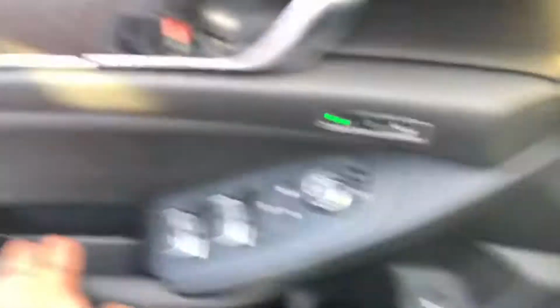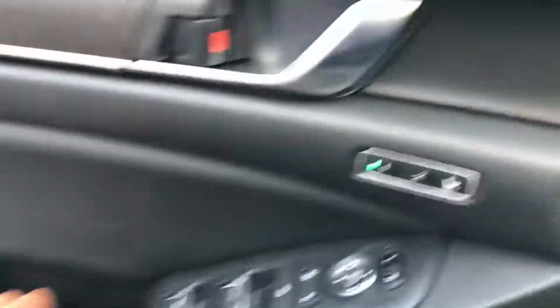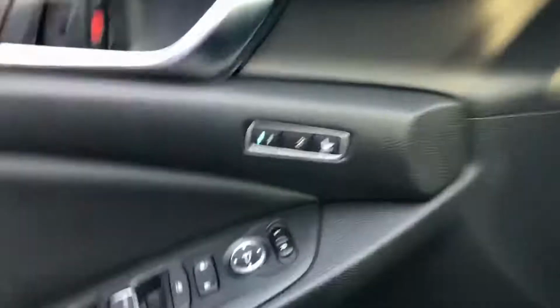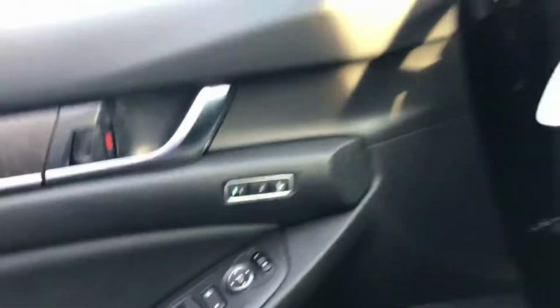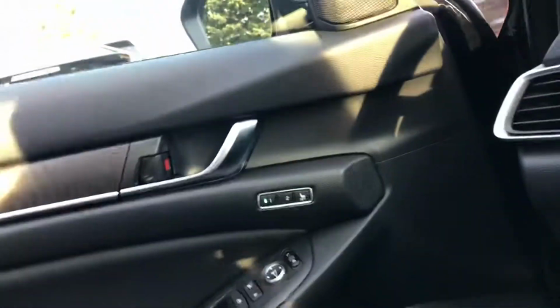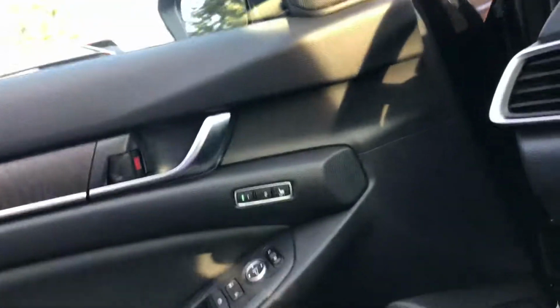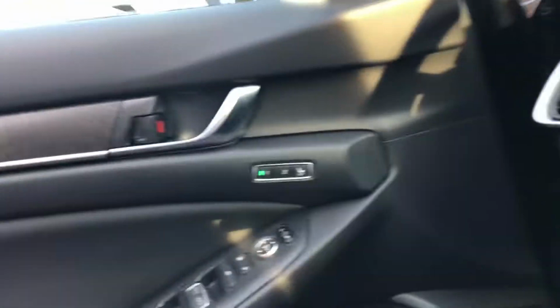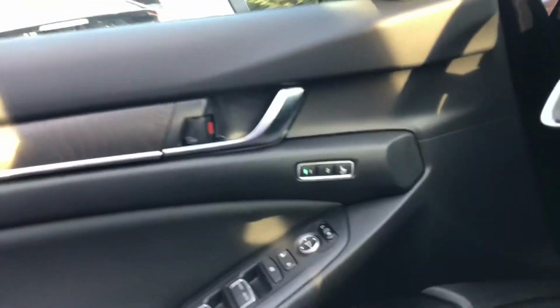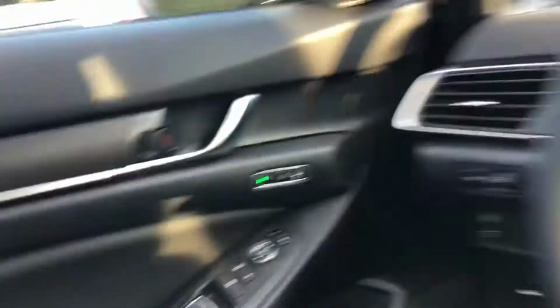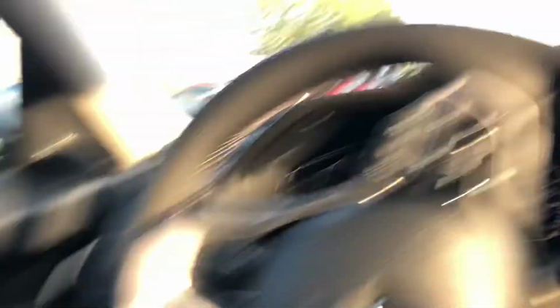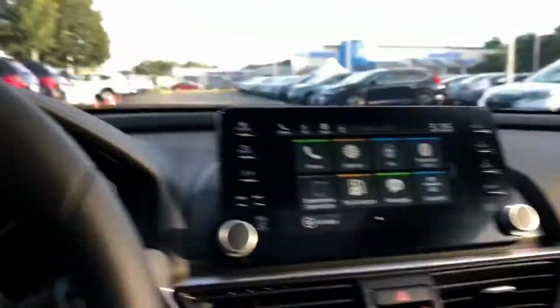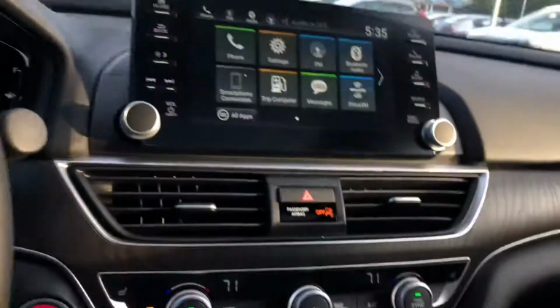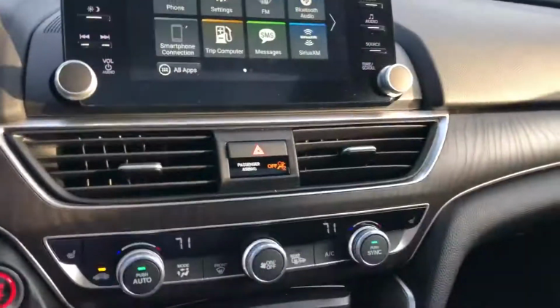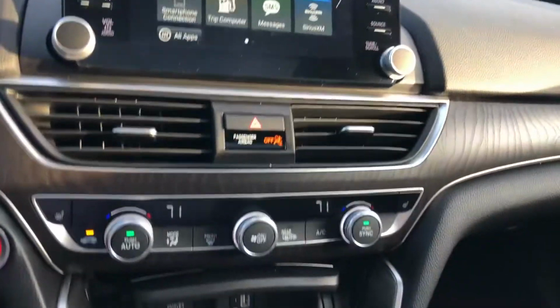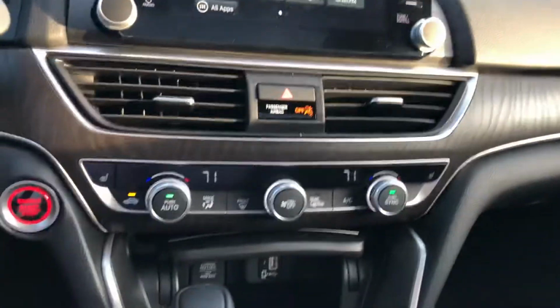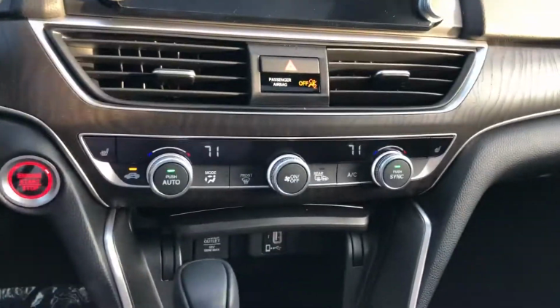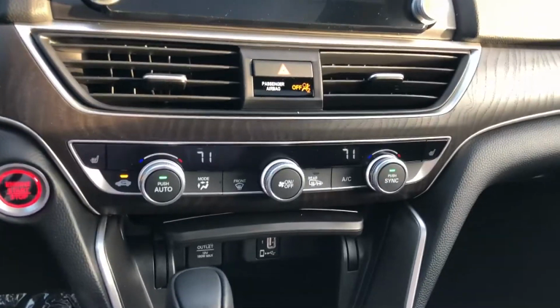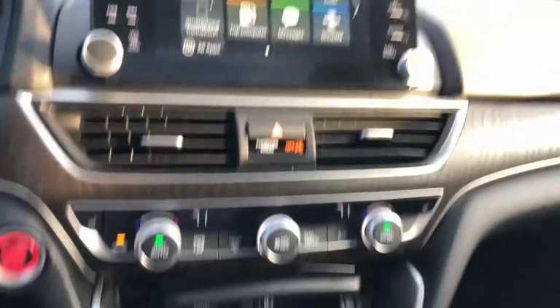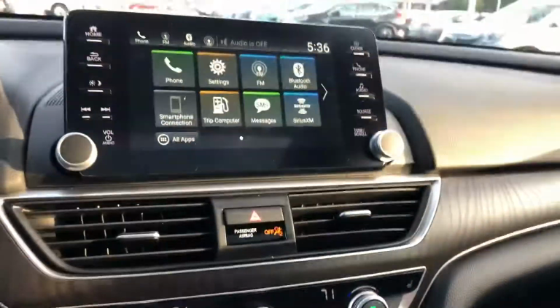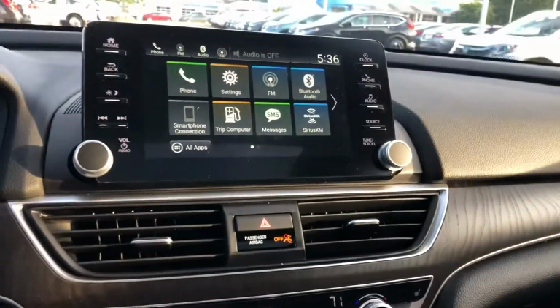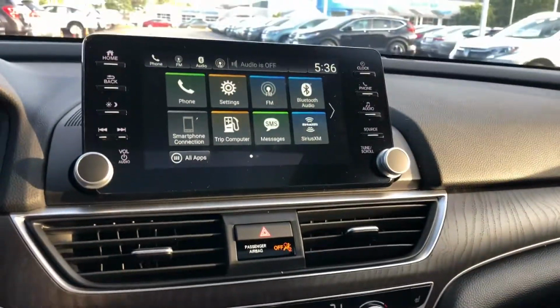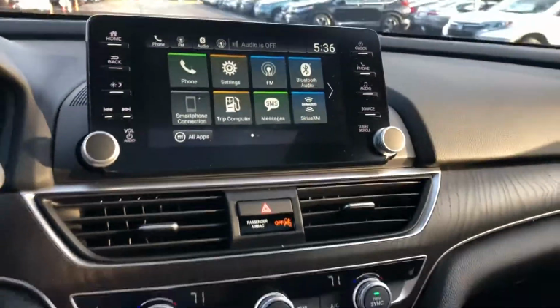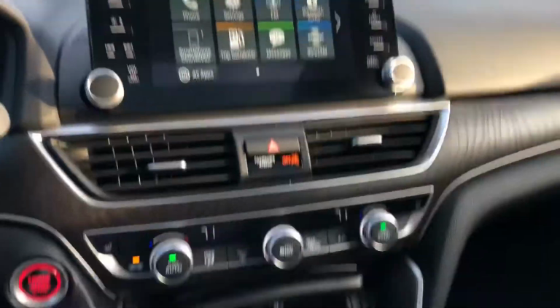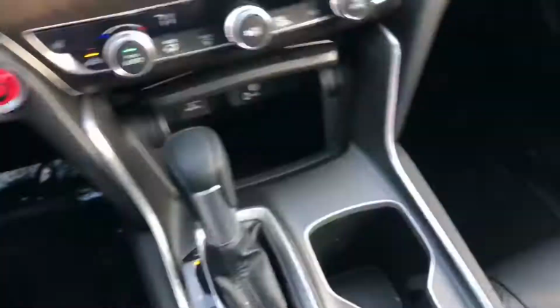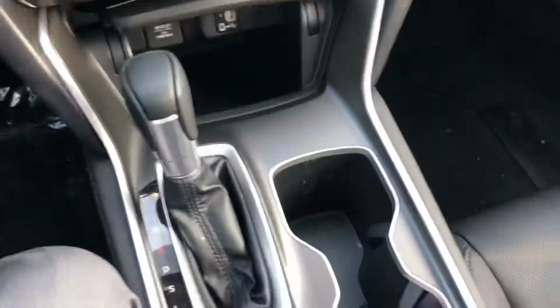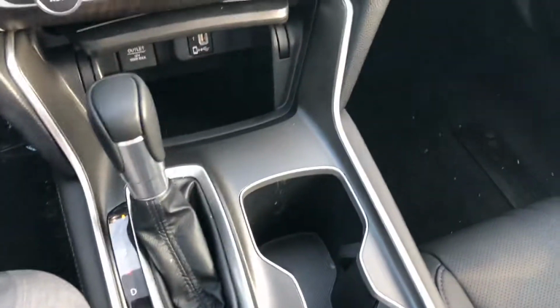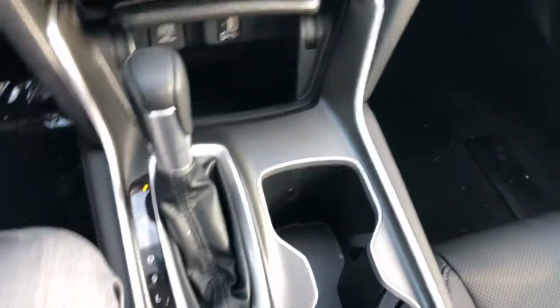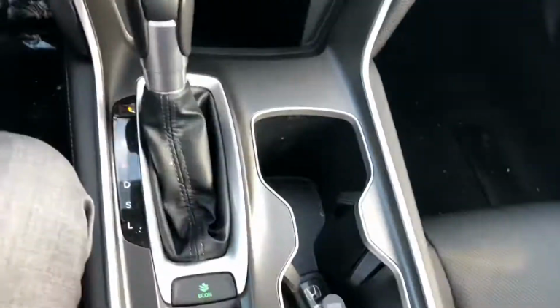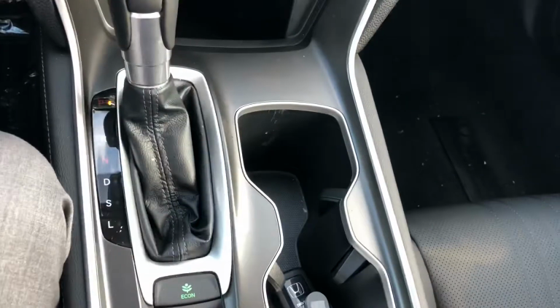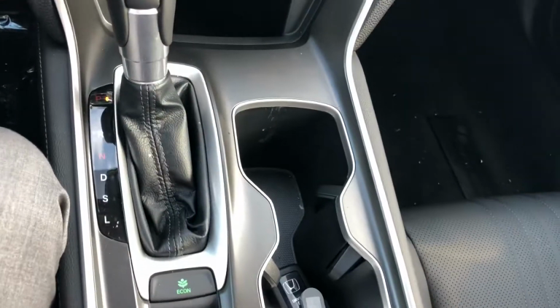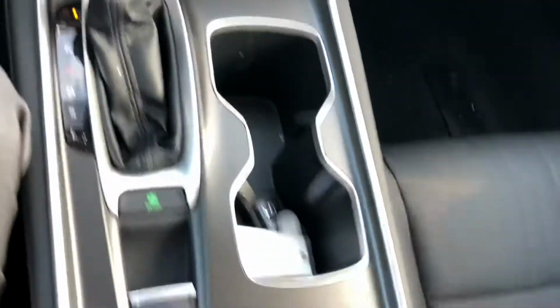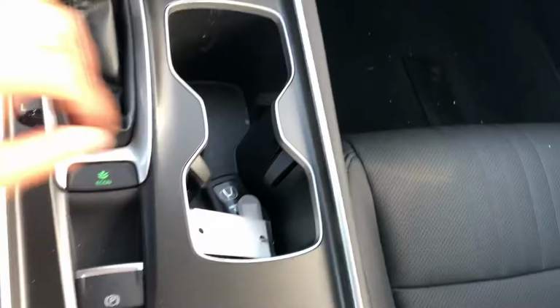If there's more than one driver, you can save a setting to get in and out easily. You also get heated seats, dual climate control, Apple CarPlay, Android Auto, and a remote starter built into the wireless key fob.